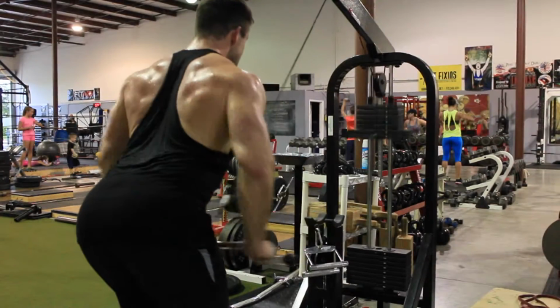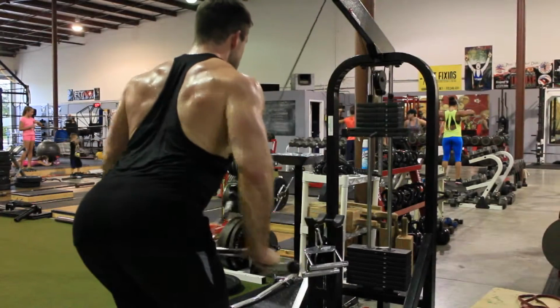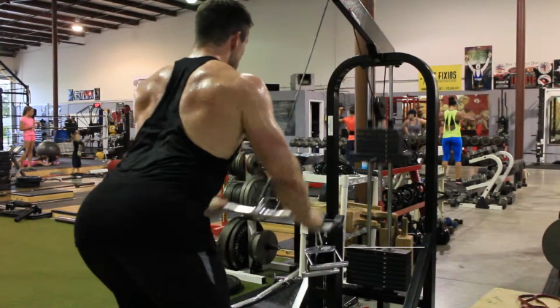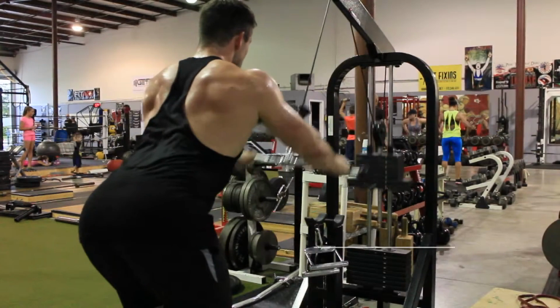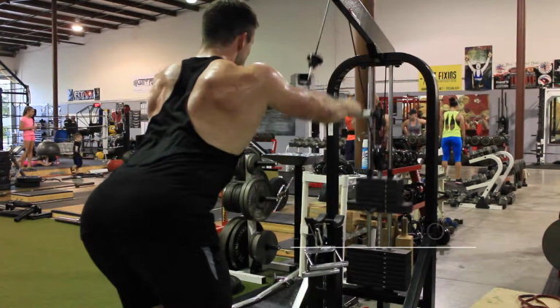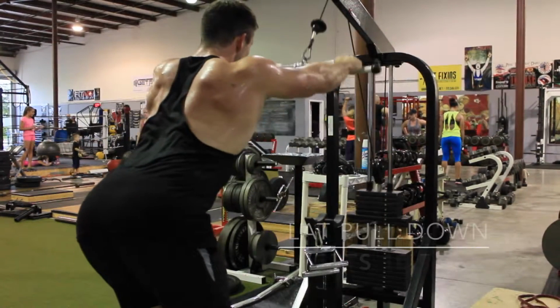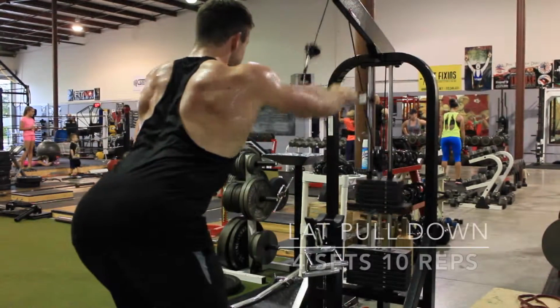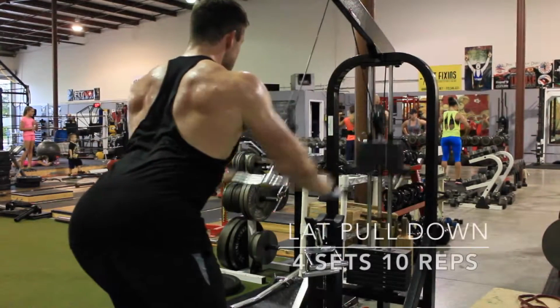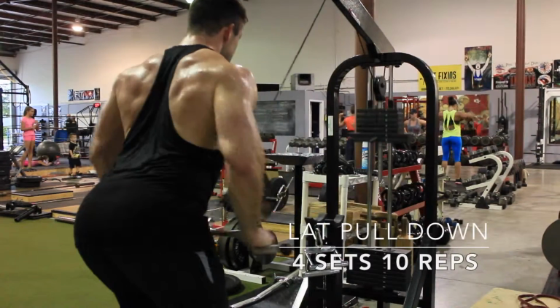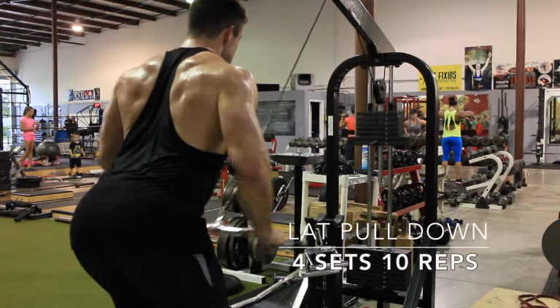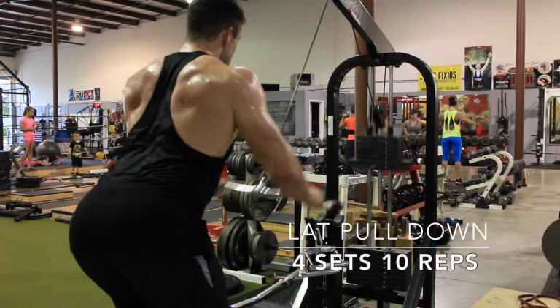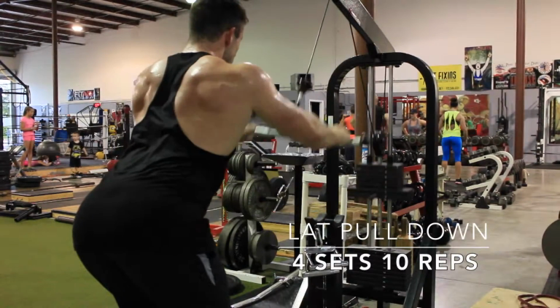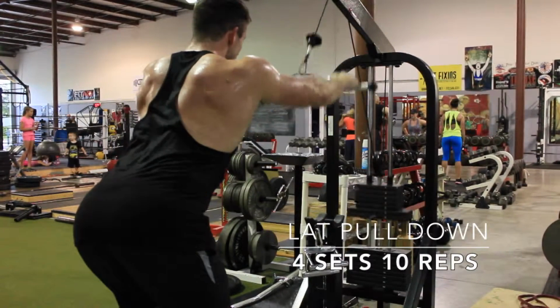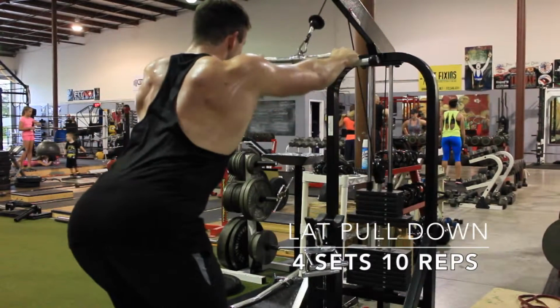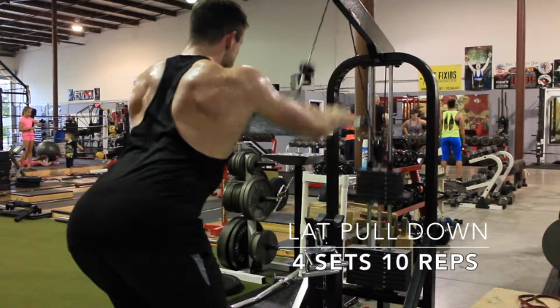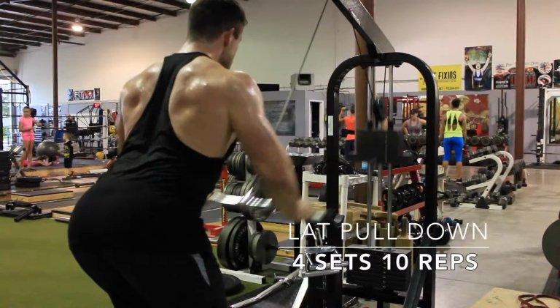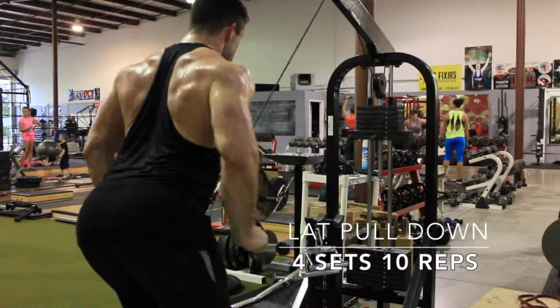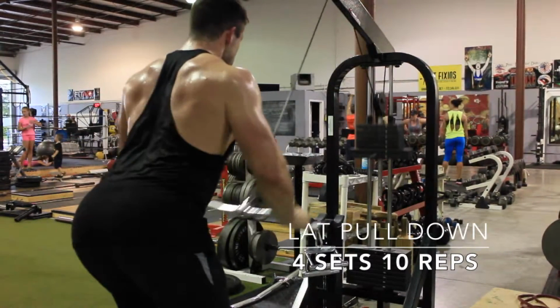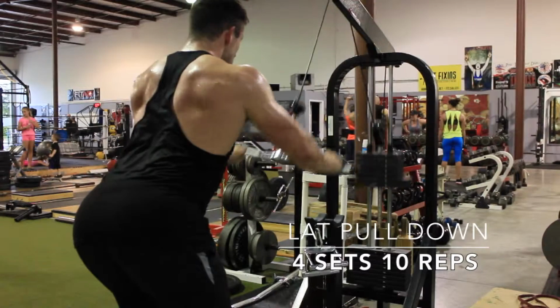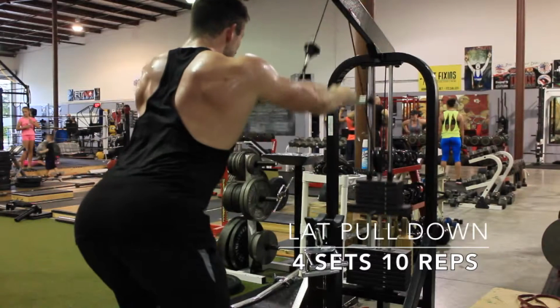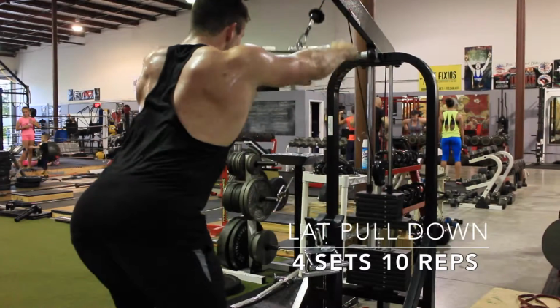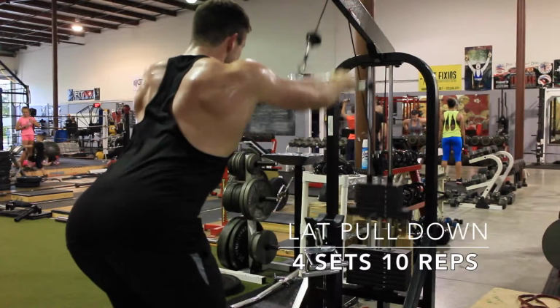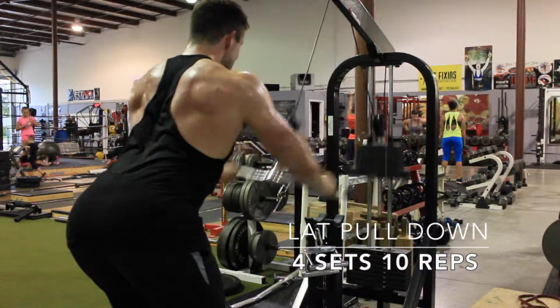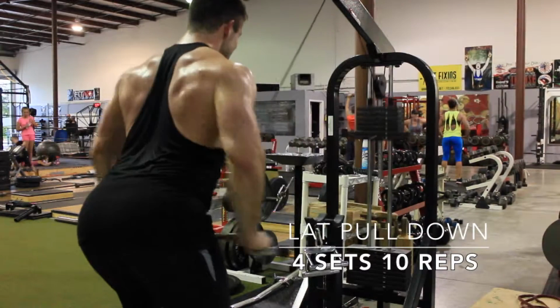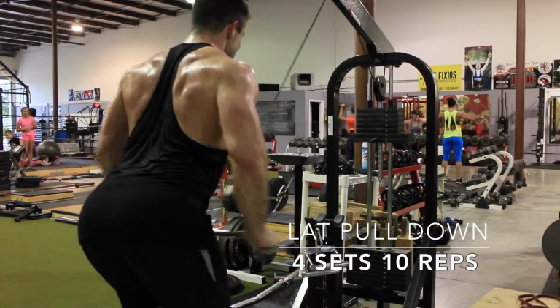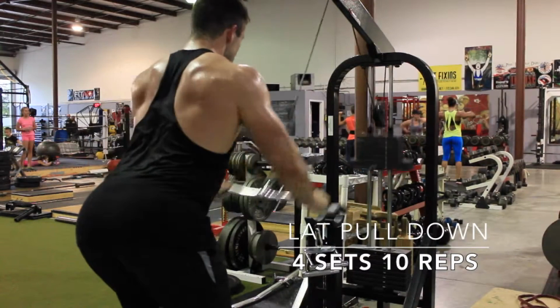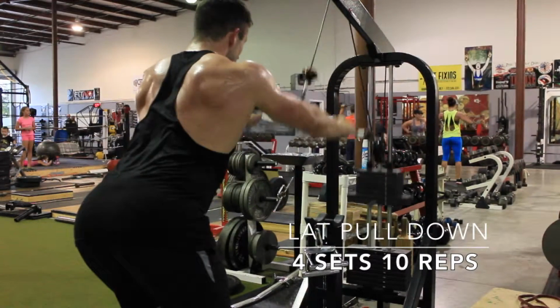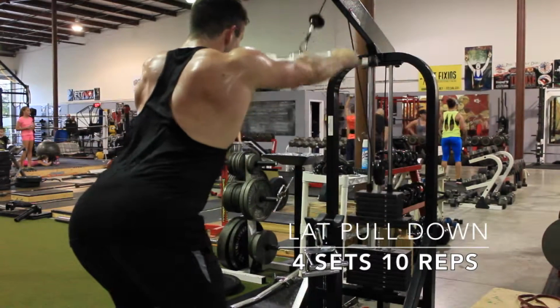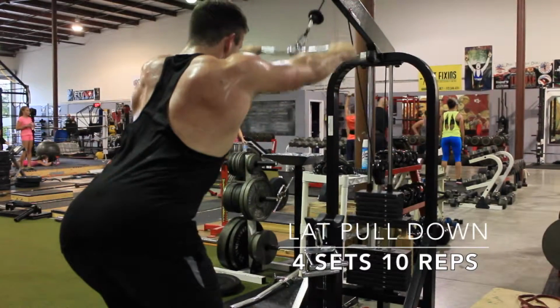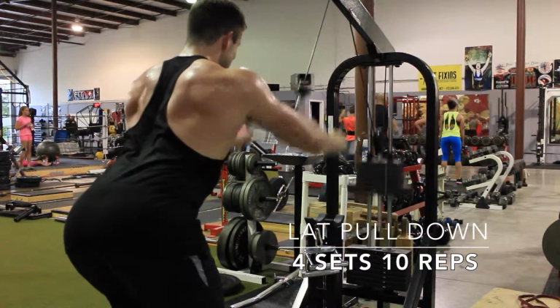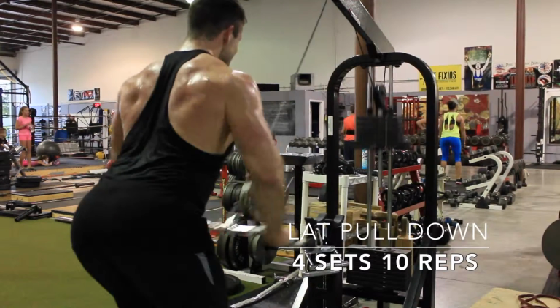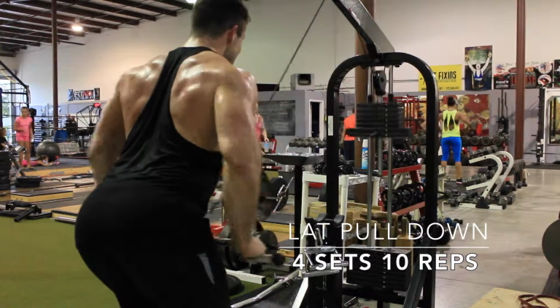Next I moved on to another one of my favorite back exercises. I find these pull-downs really isolate your back, which allows me to really exhaust the muscles.